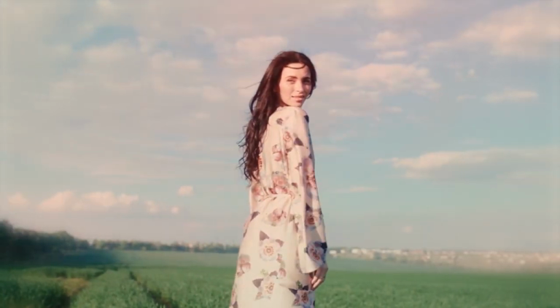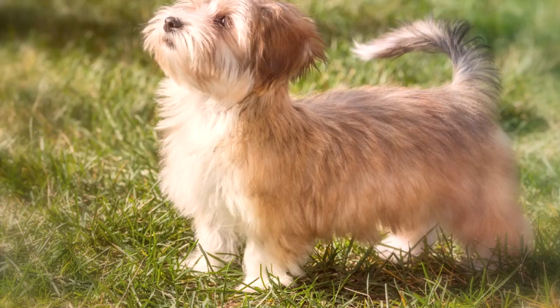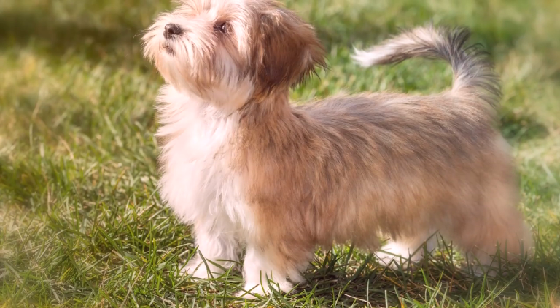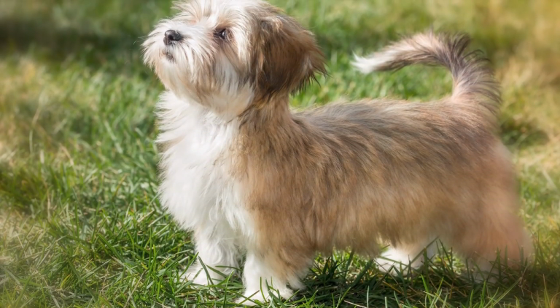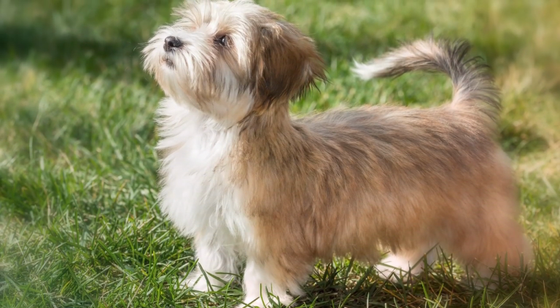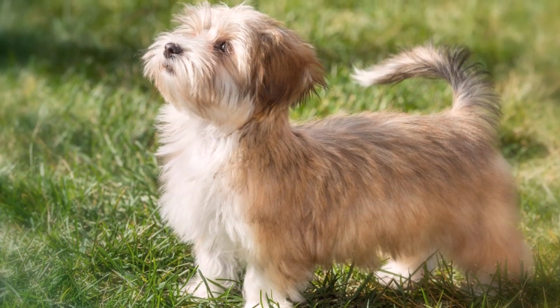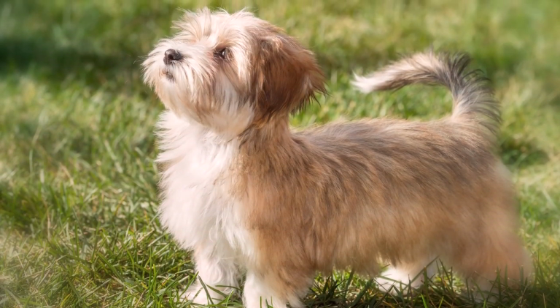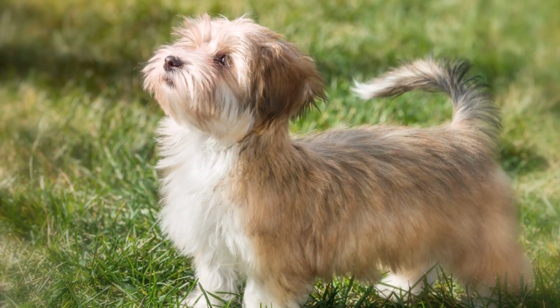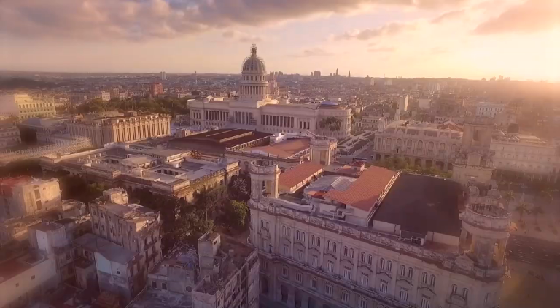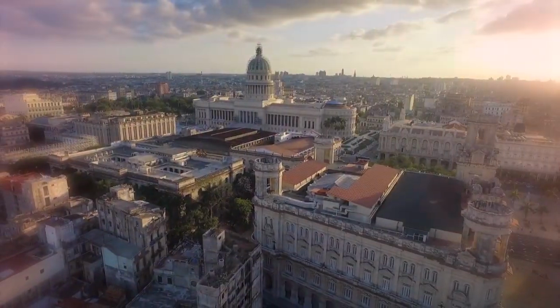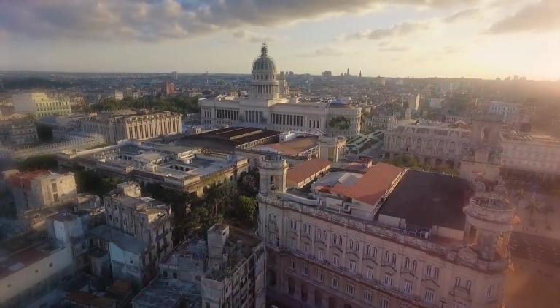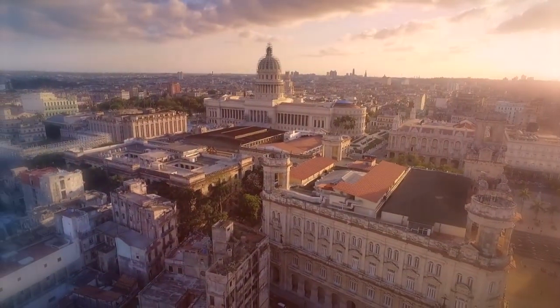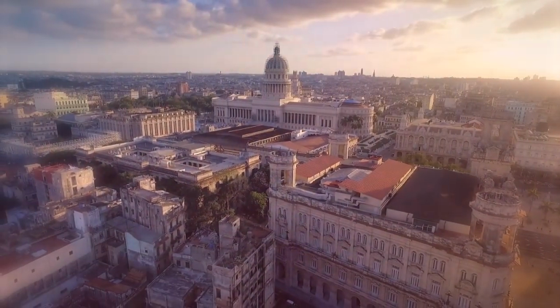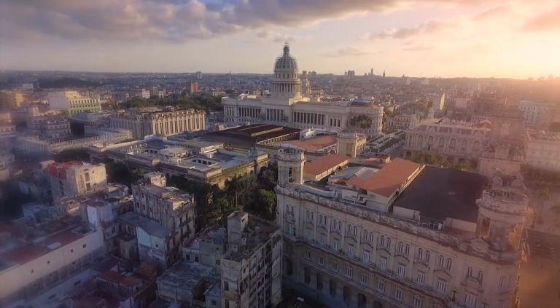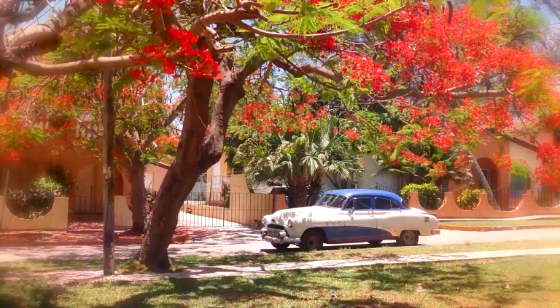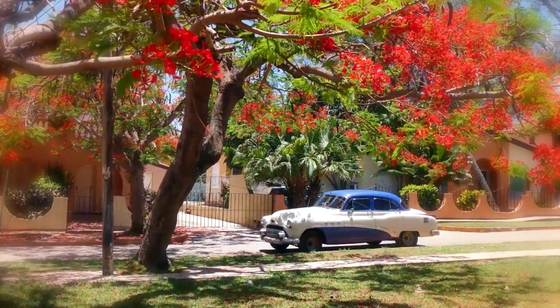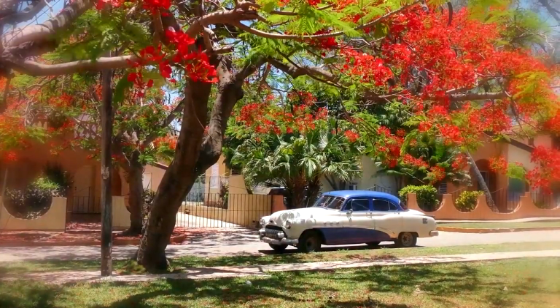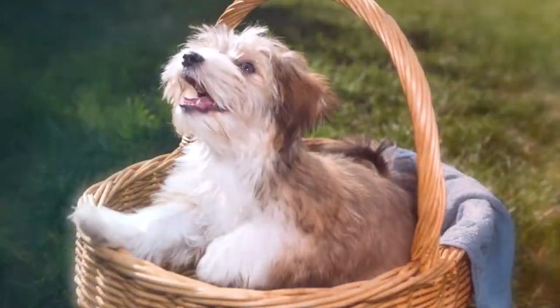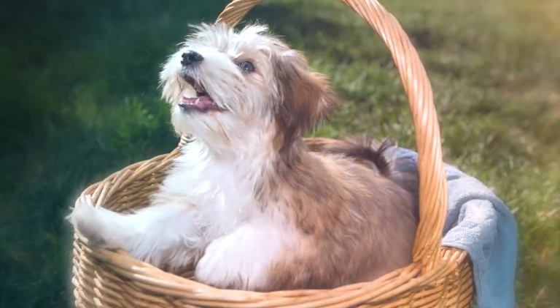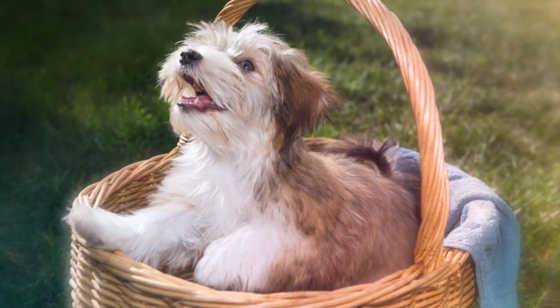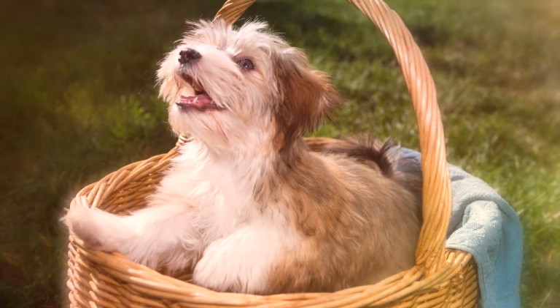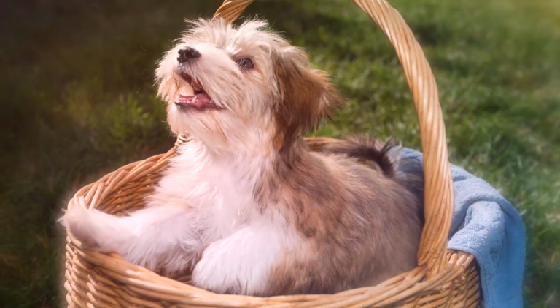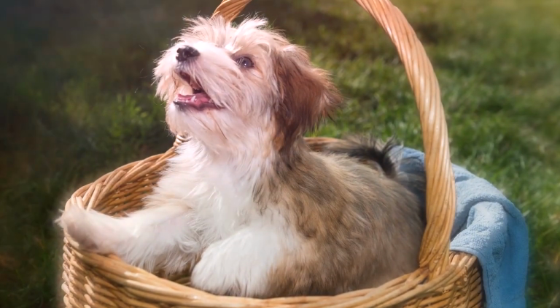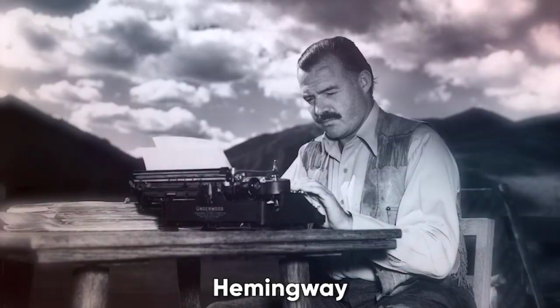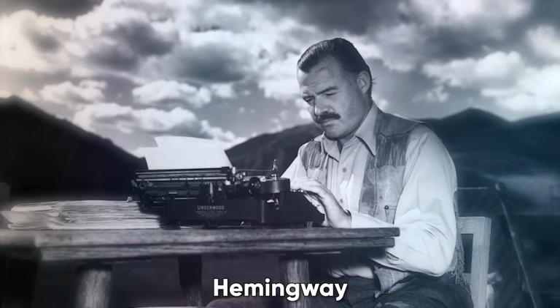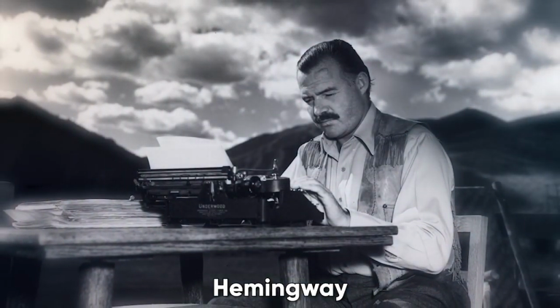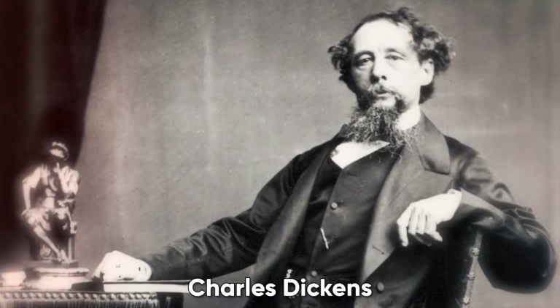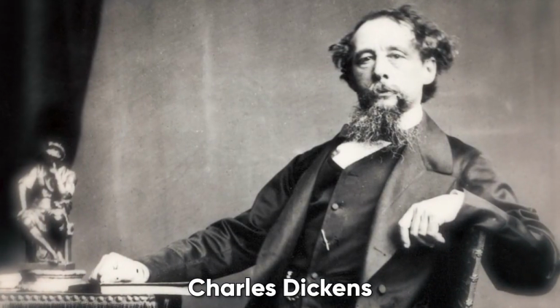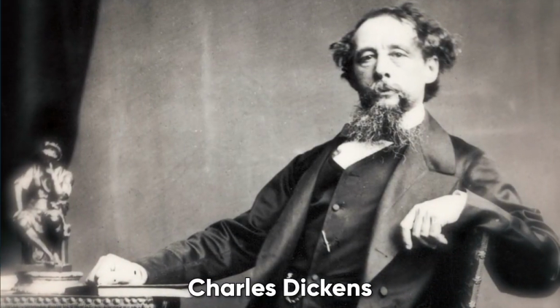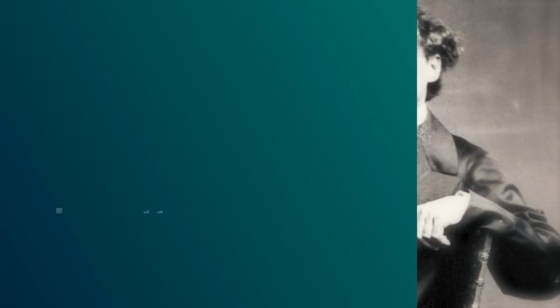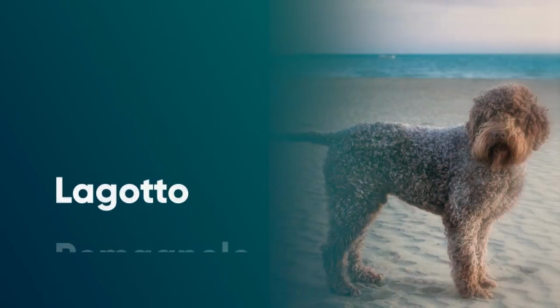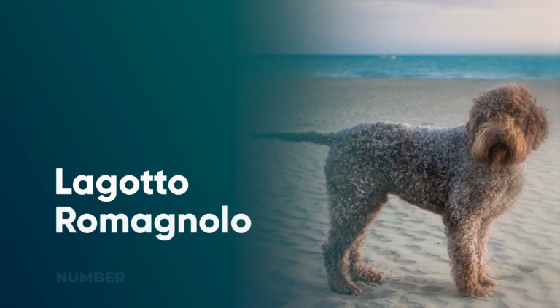Number 5: Havanese. These compact dogs make great companions for city dwellers and never fail to impress as they saunter down the street with their wavy, silky coats. Once the lap dog of Cuba's aristocrats and wealthy planters, this breed has fascinated many throughout the years — even Hemingway and Charles Dickens were fans.